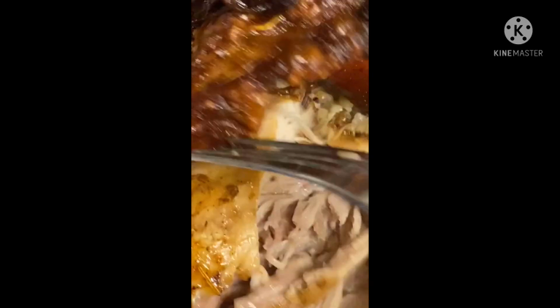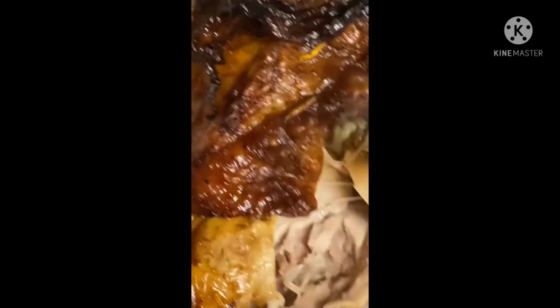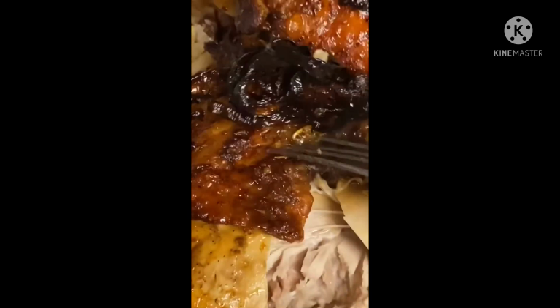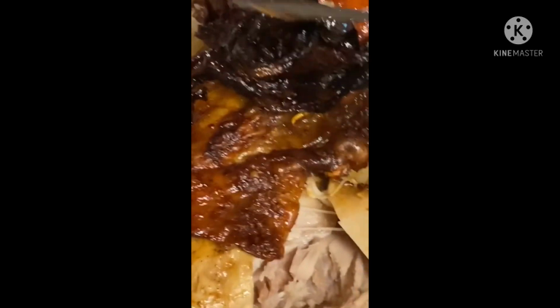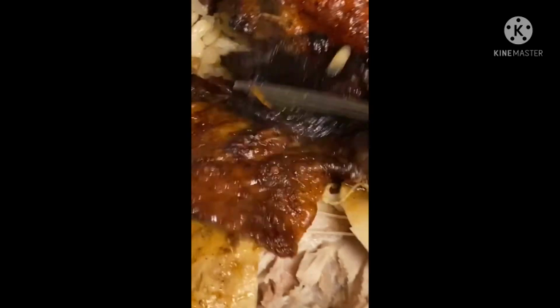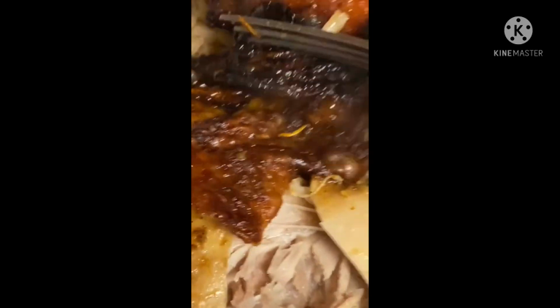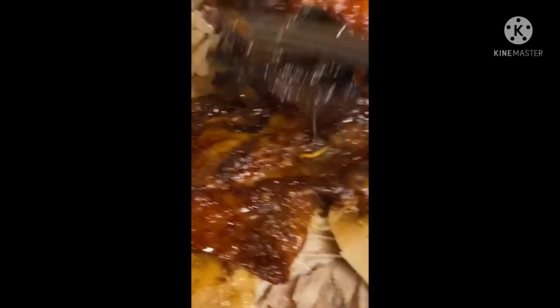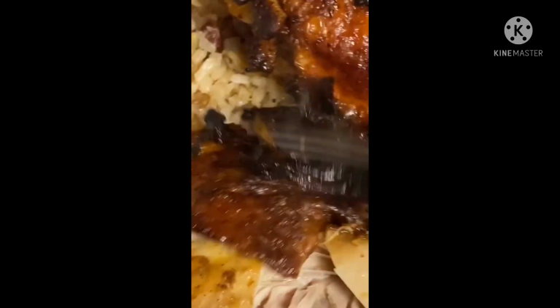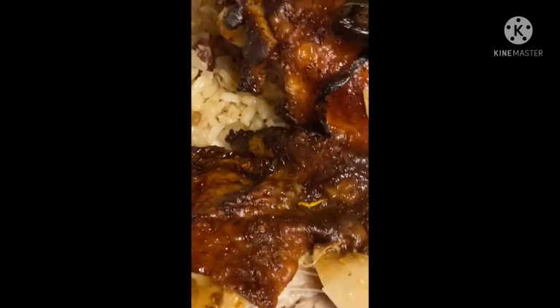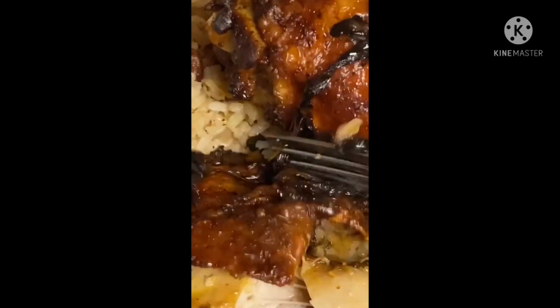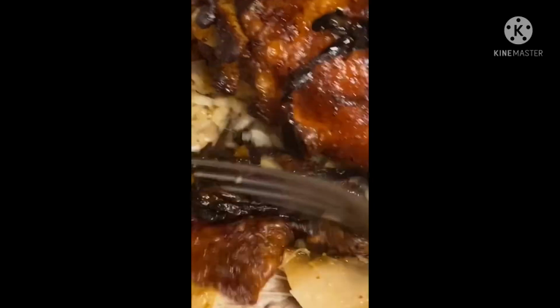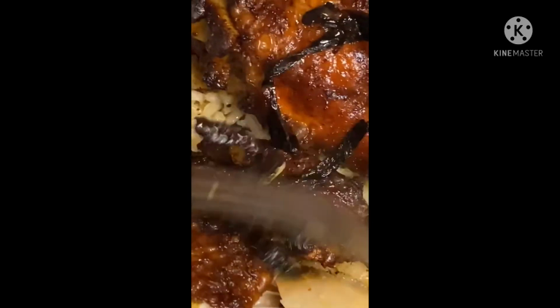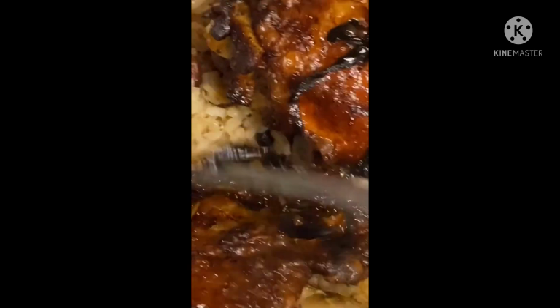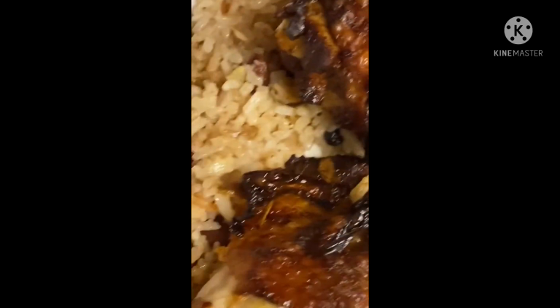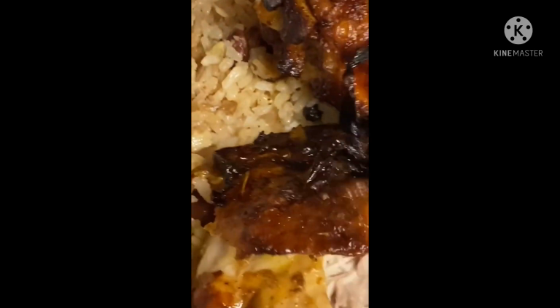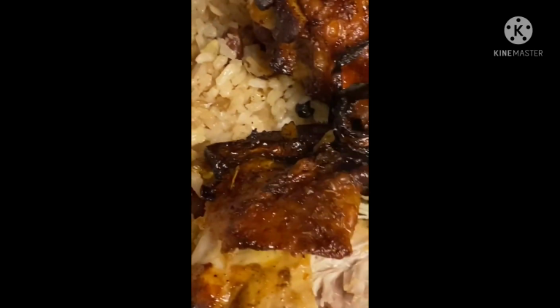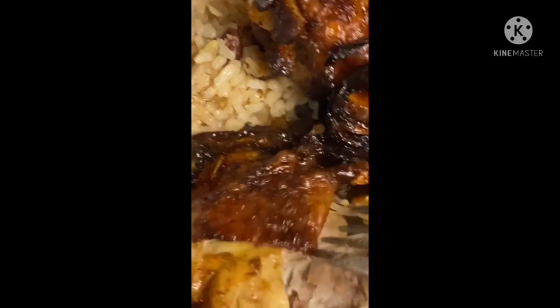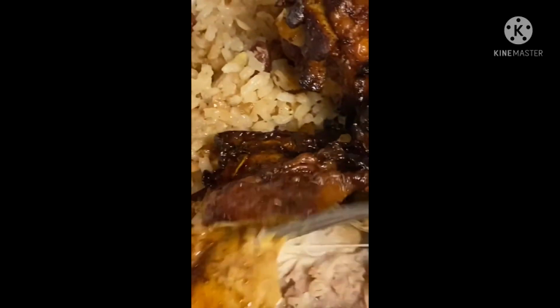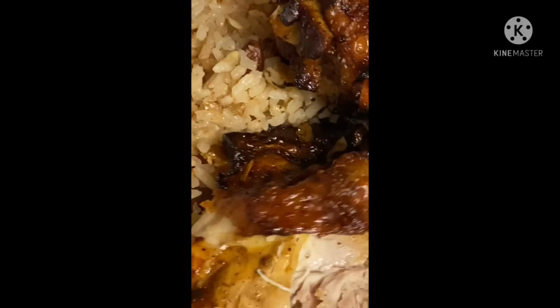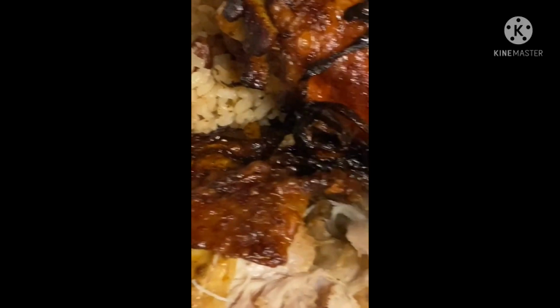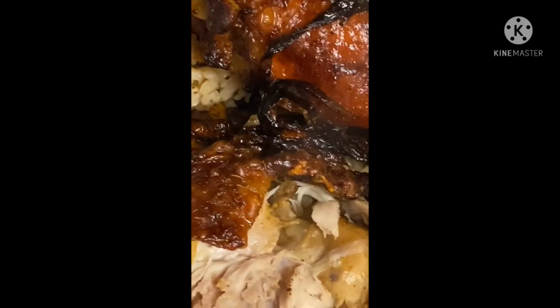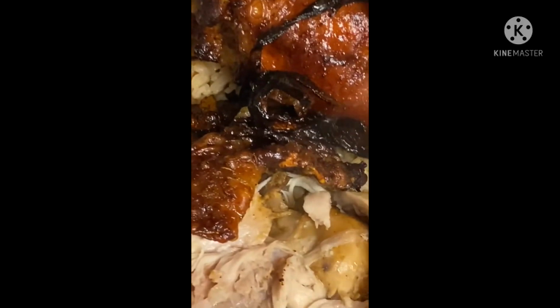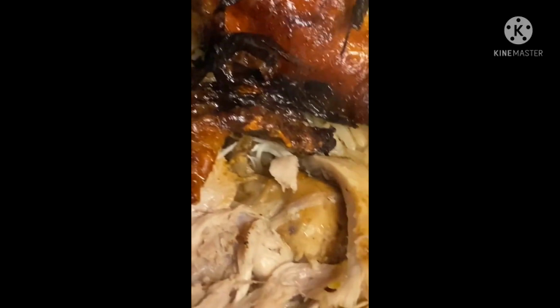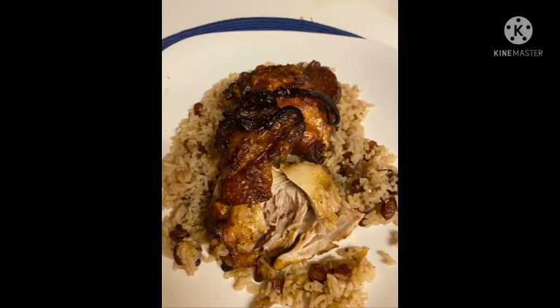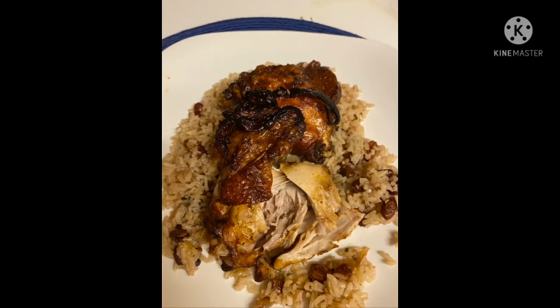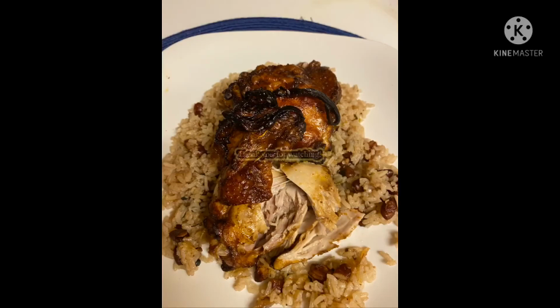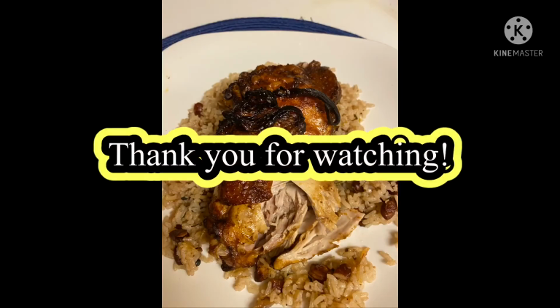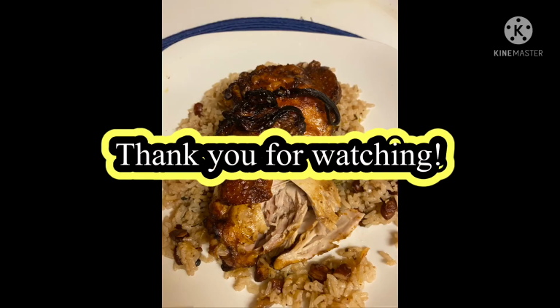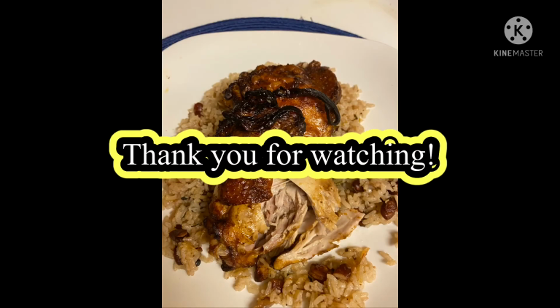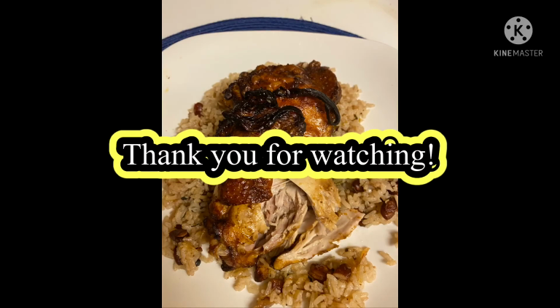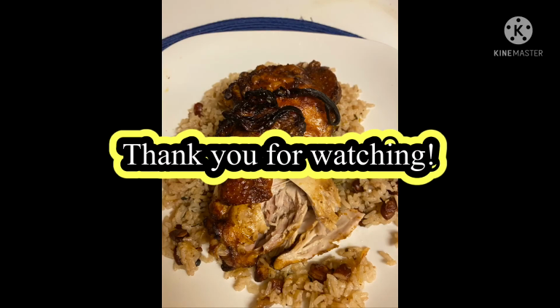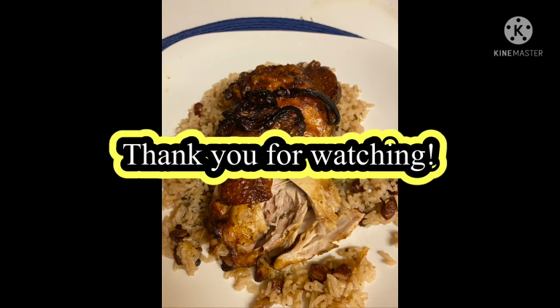Believe it or not, now I can do my chicken adobo the healthy way. Thank you for watching, I hope you enjoy it!